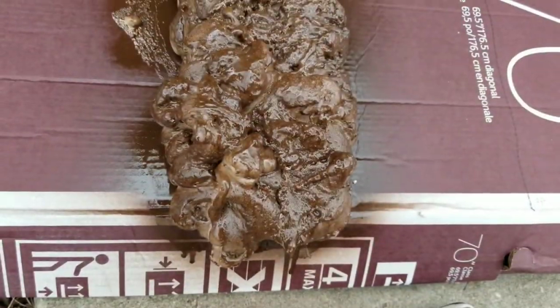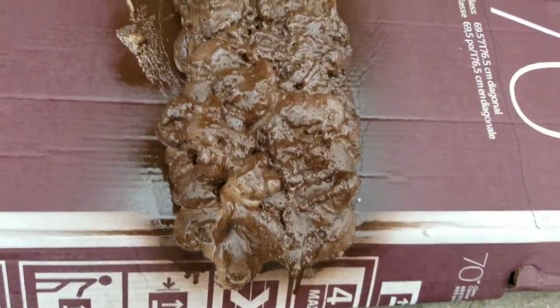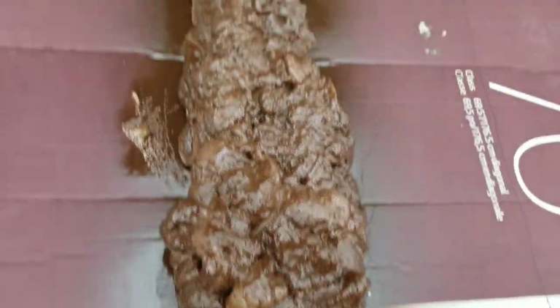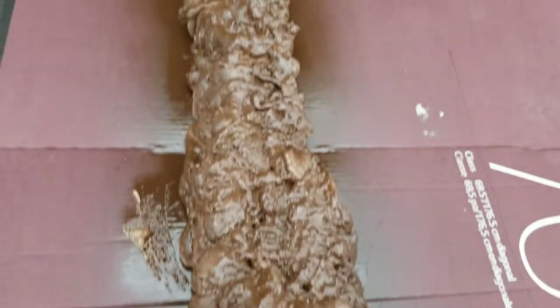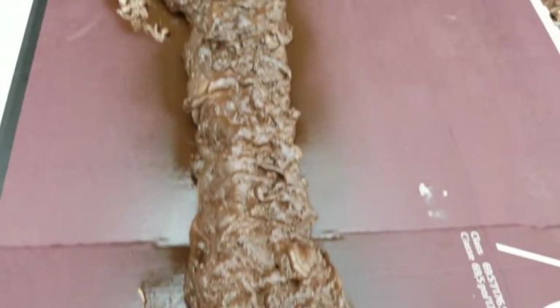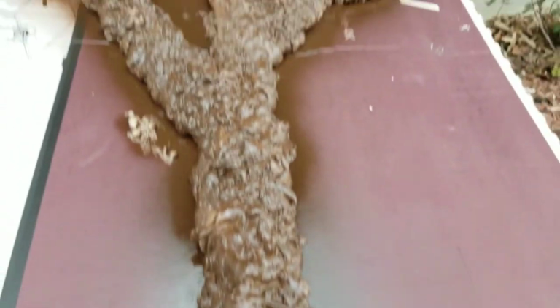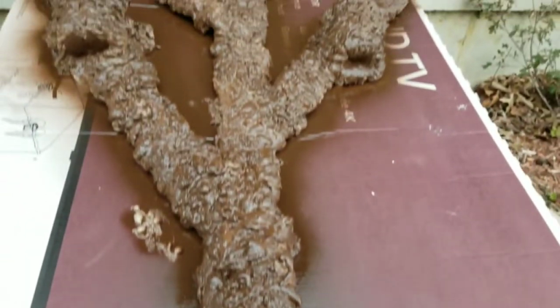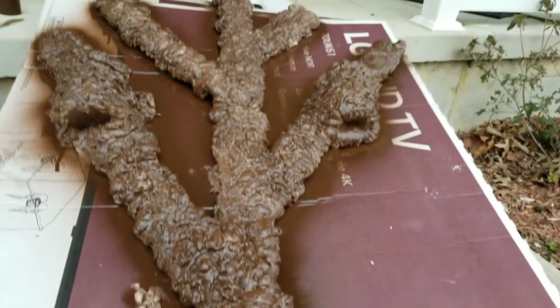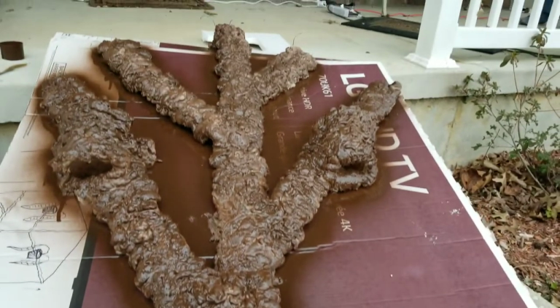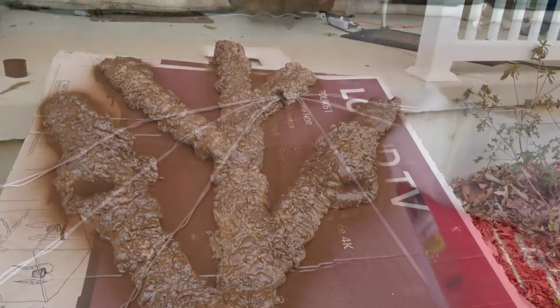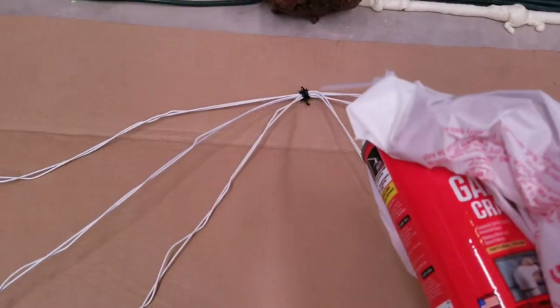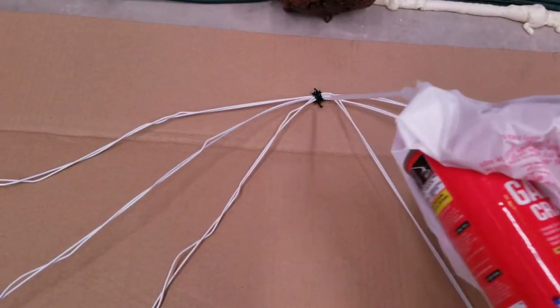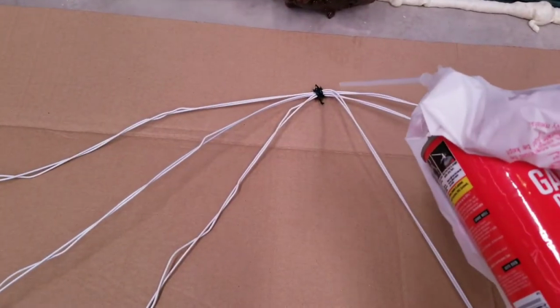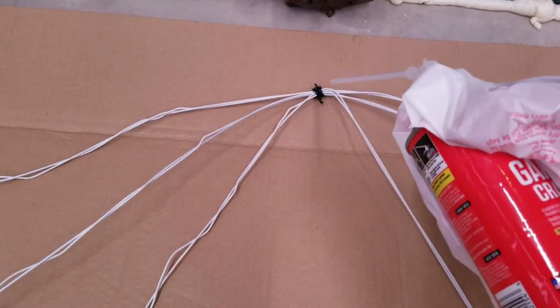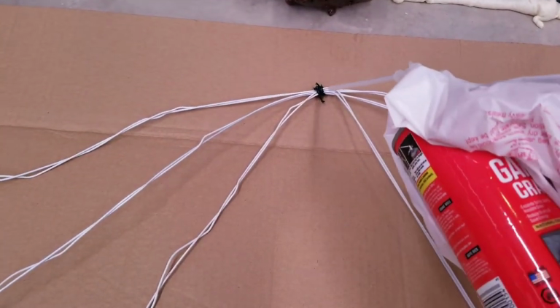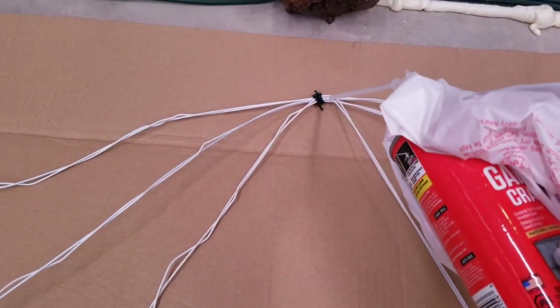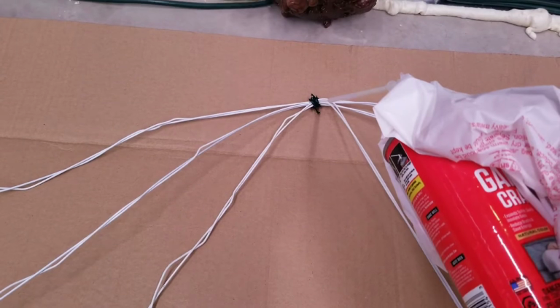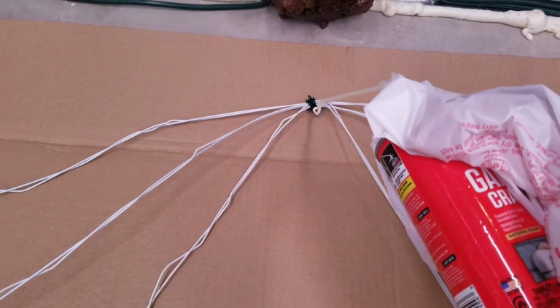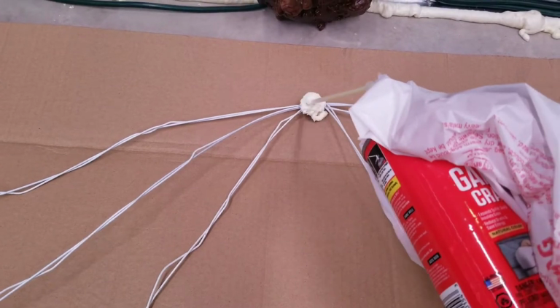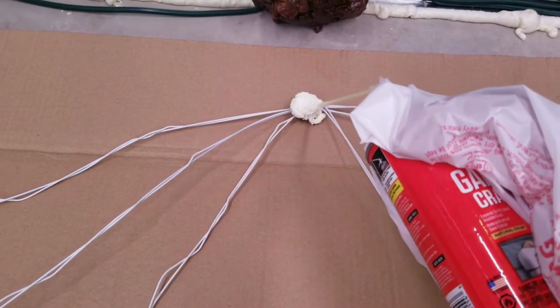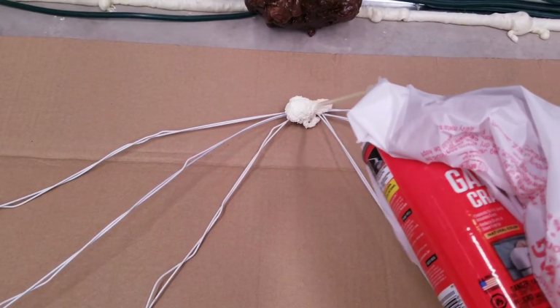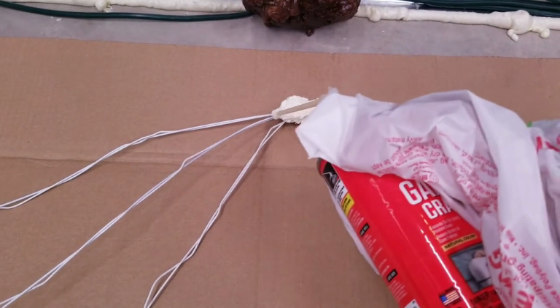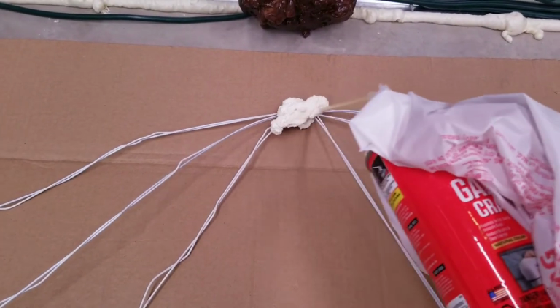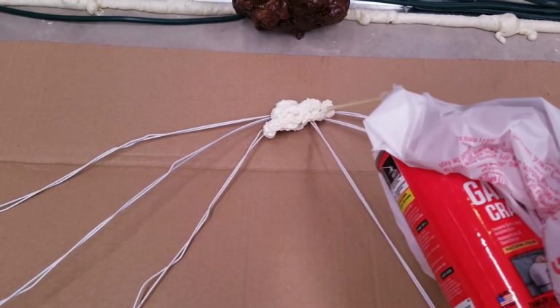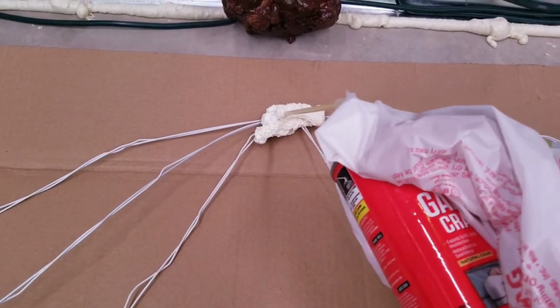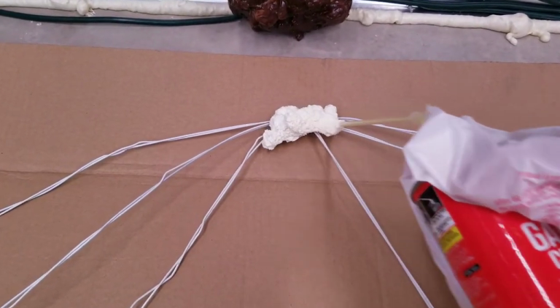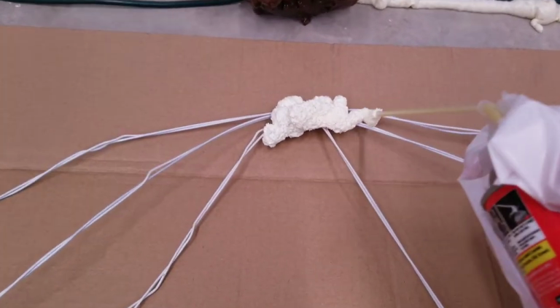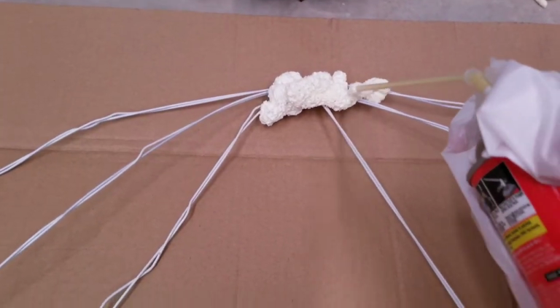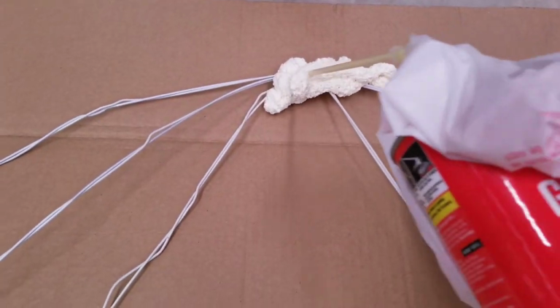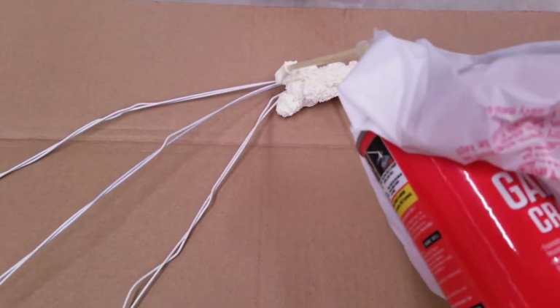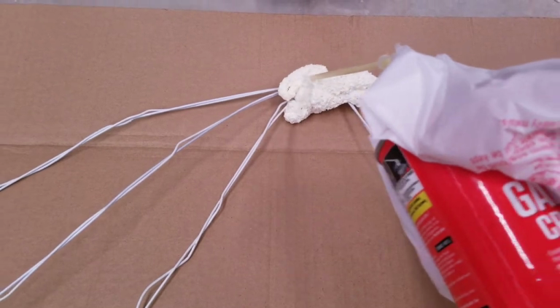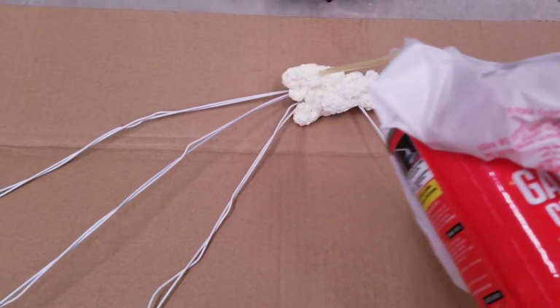While waiting for the paint to dry, grab some wire hangers and tie them together to create the roots for the bottom part of the tree. Spray the foam on the wire evenly.